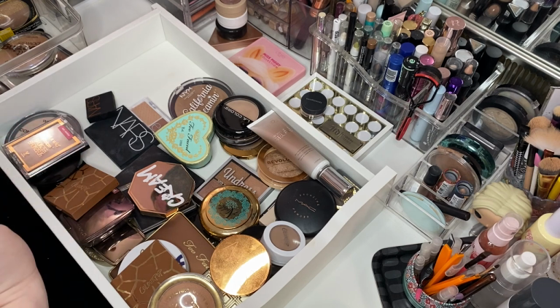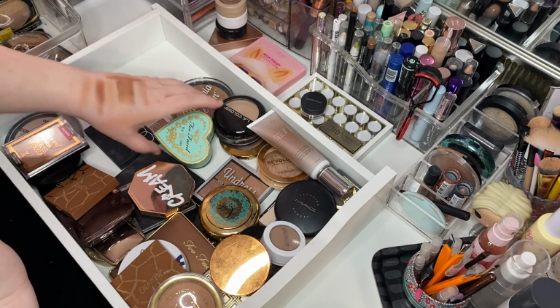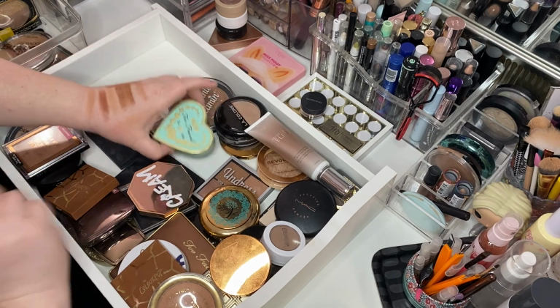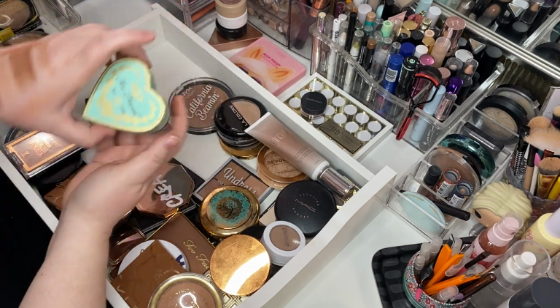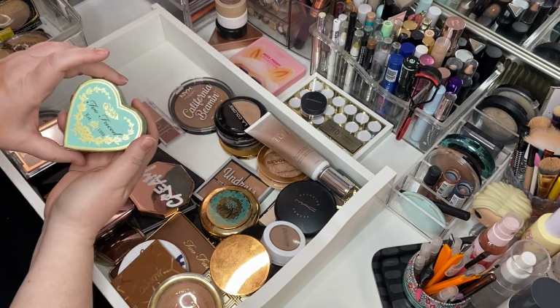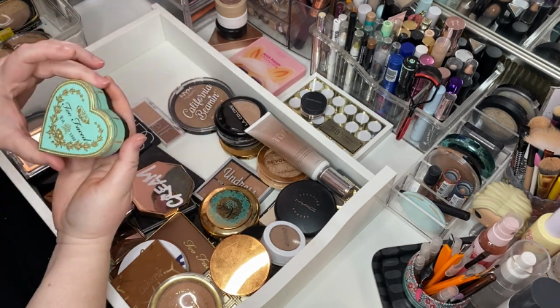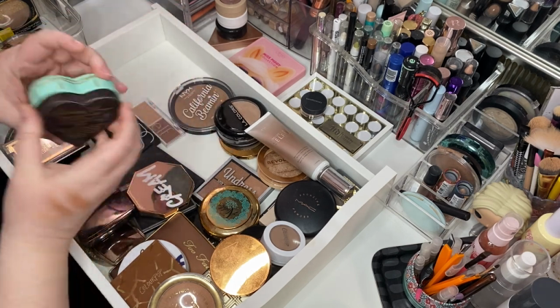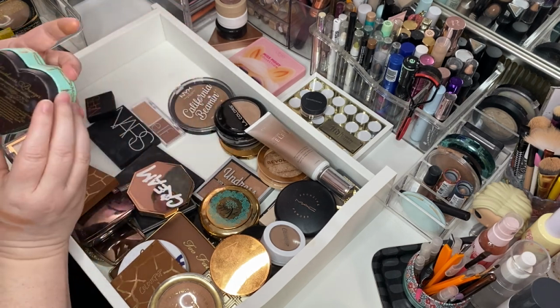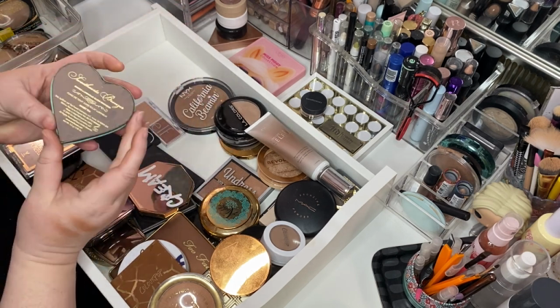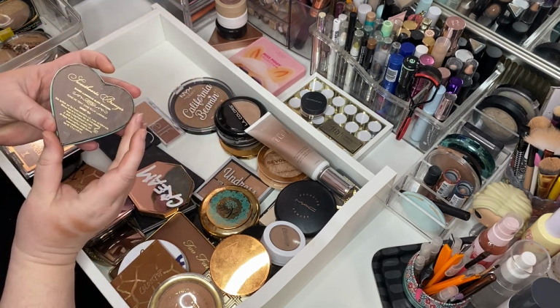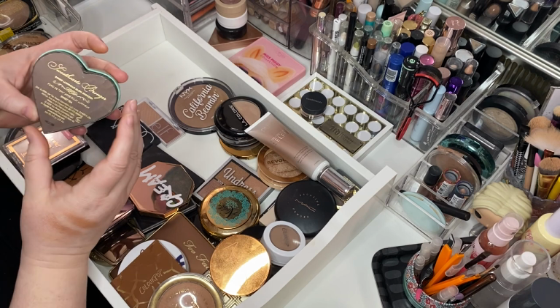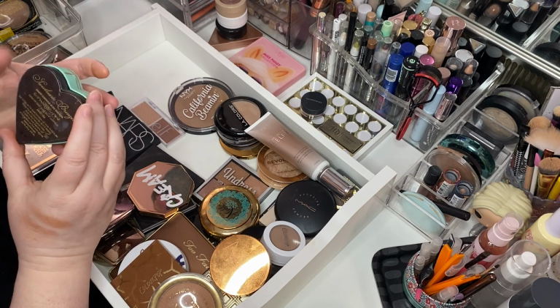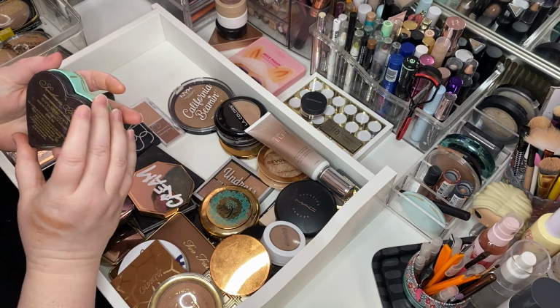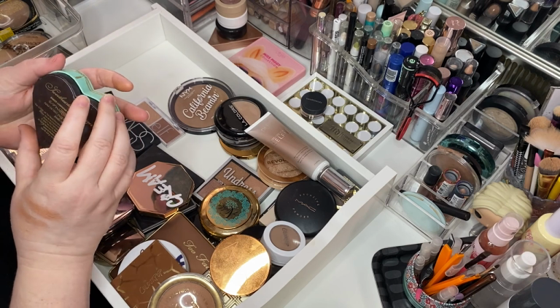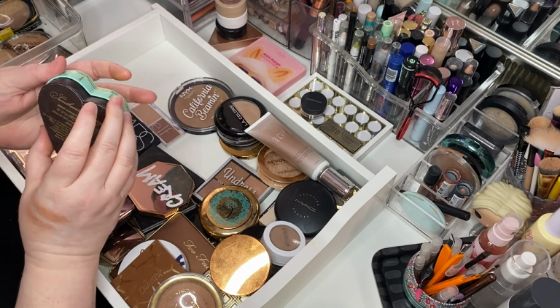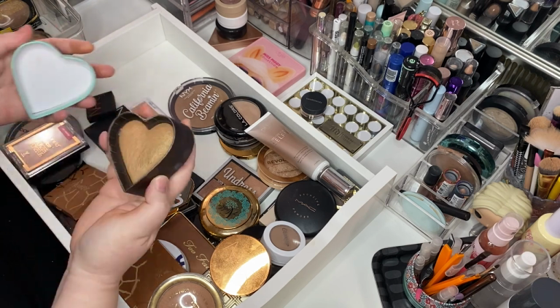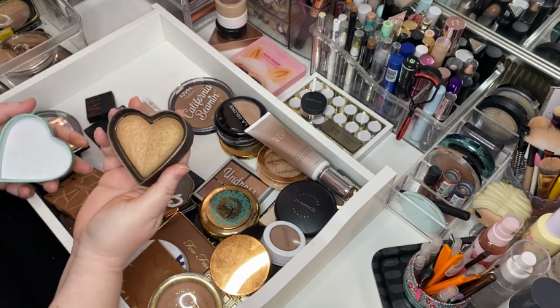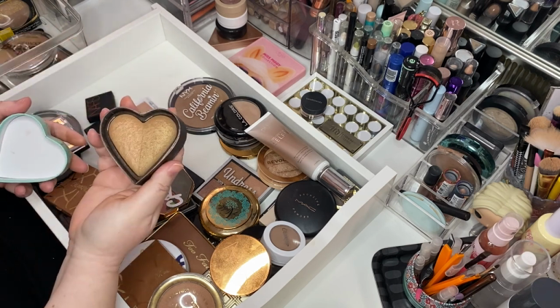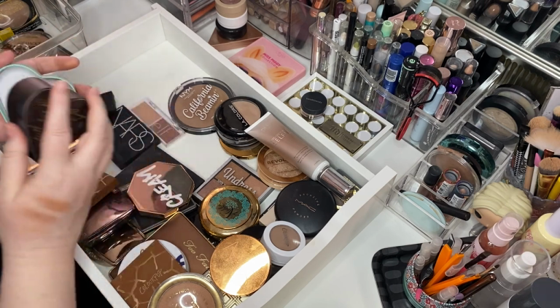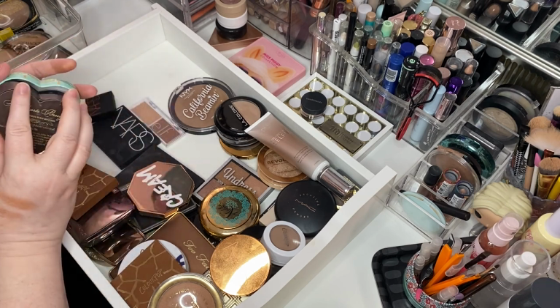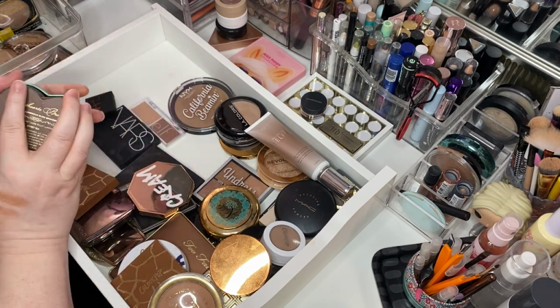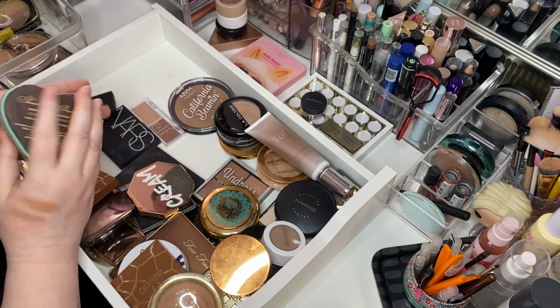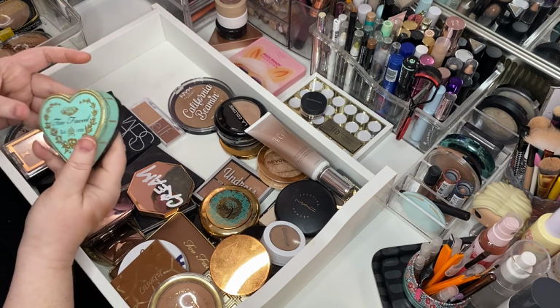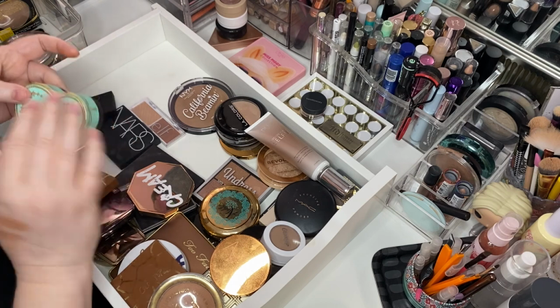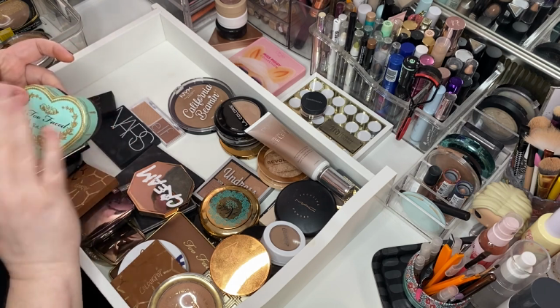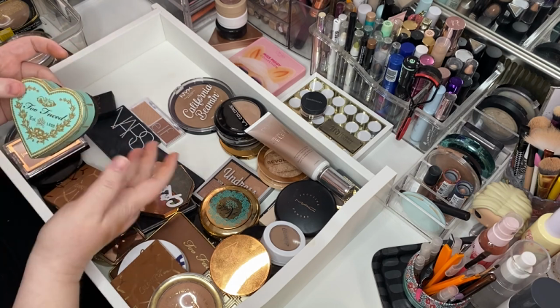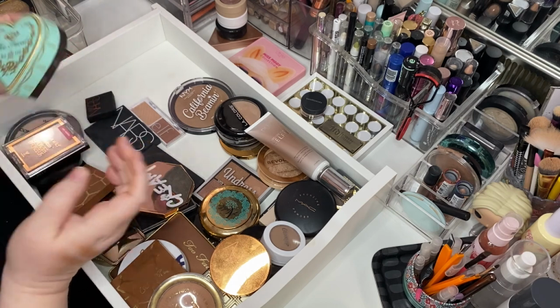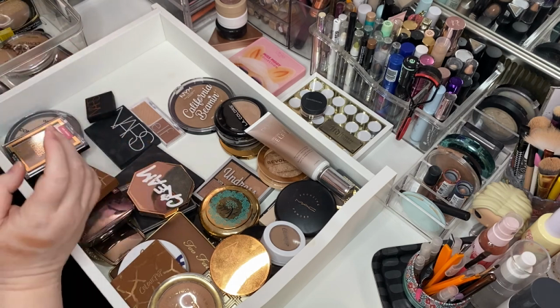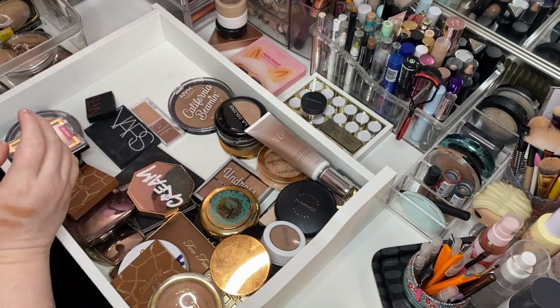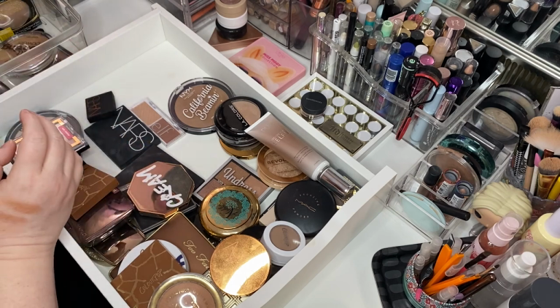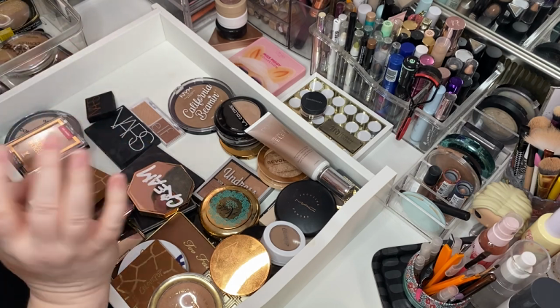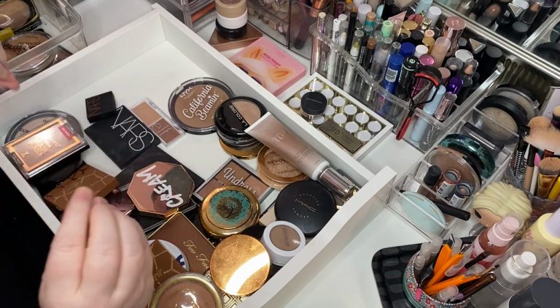I love this bad boy — this is the Too Faced Sweetheart Bronzer in Sweet Tea, and she is gorgeous. I love her. The packaging is cute and all, but I hate it. But I love it. But I hate it. You know, it's one of those.